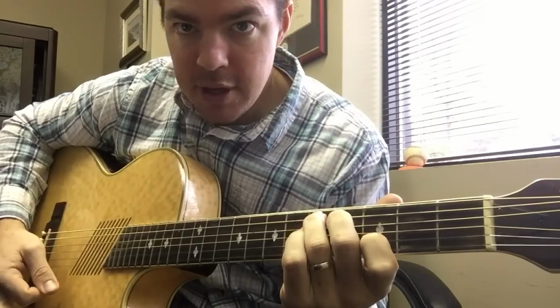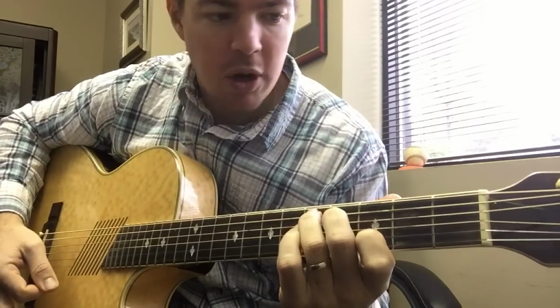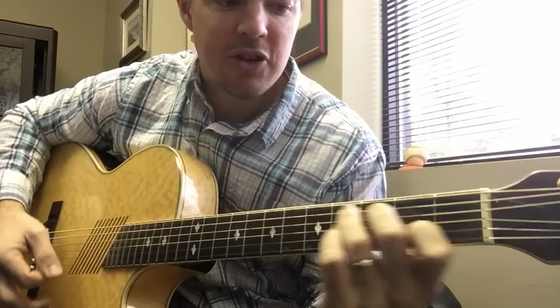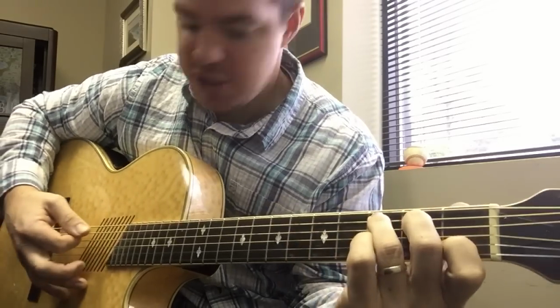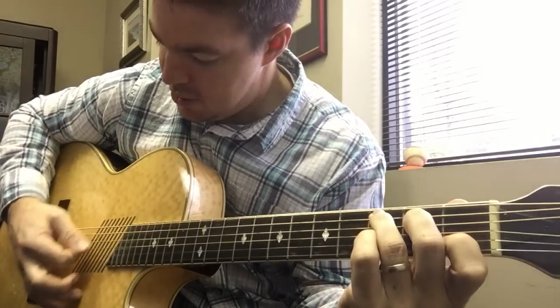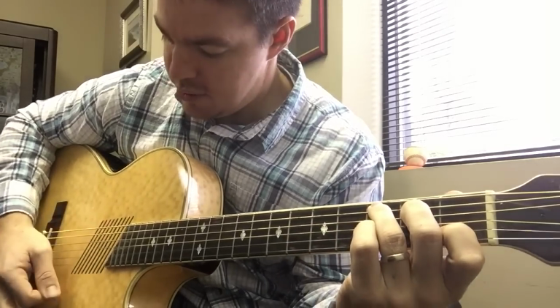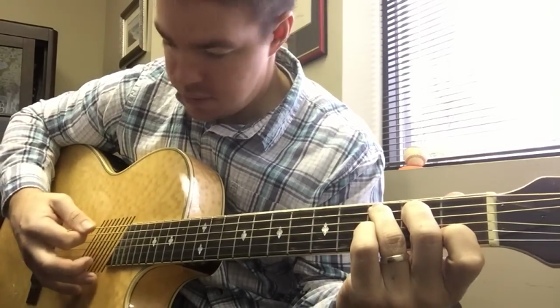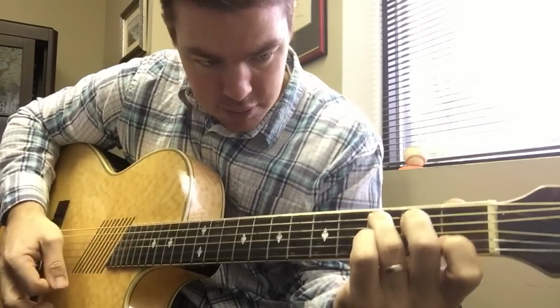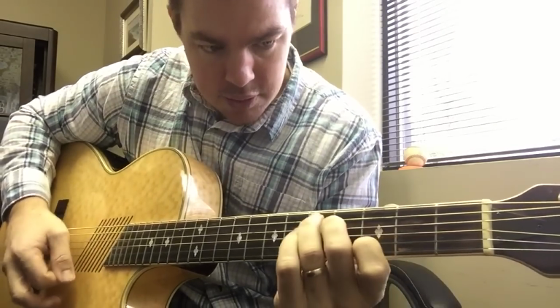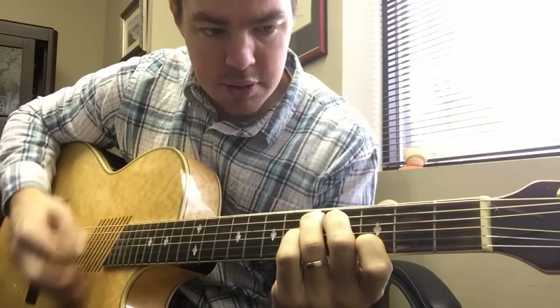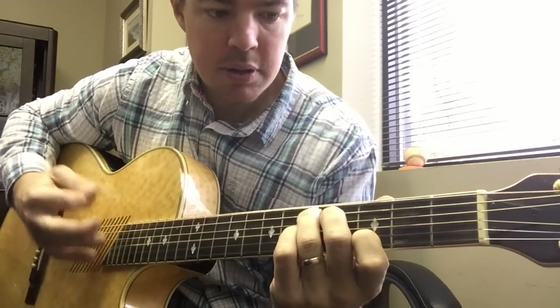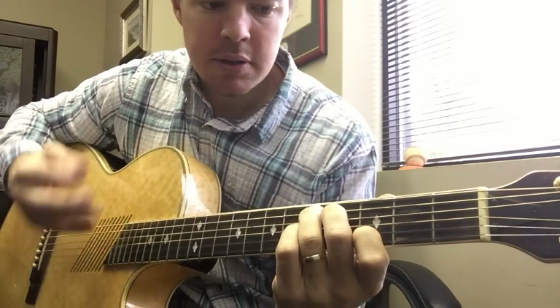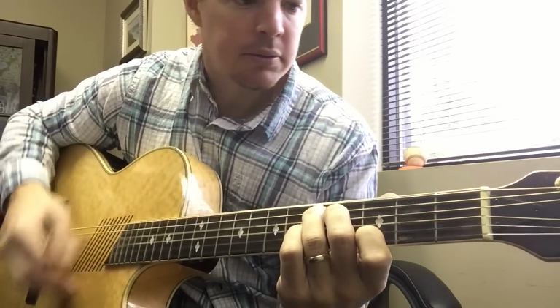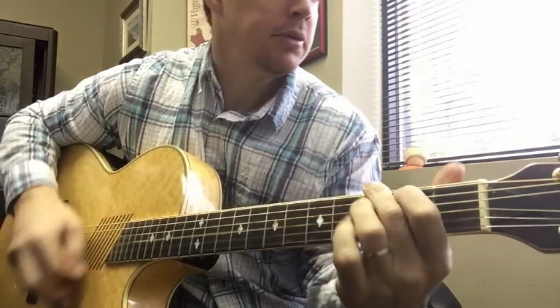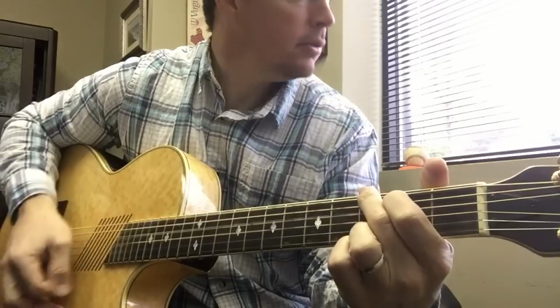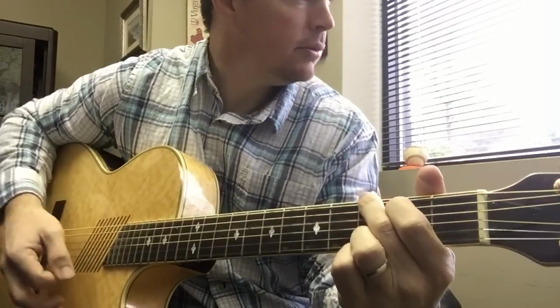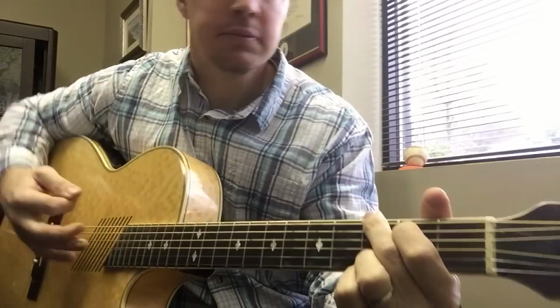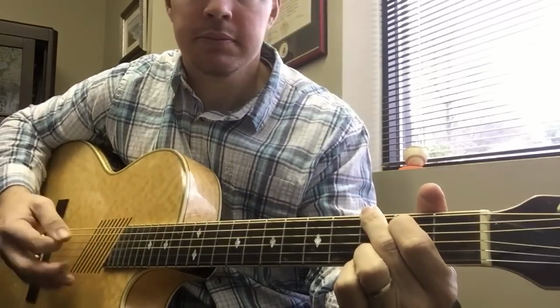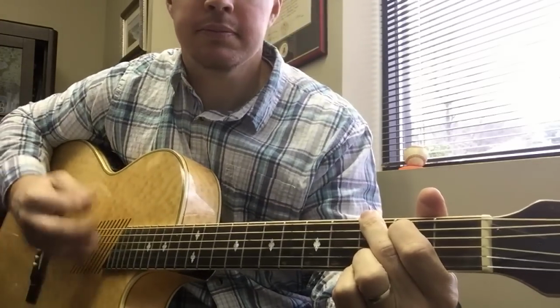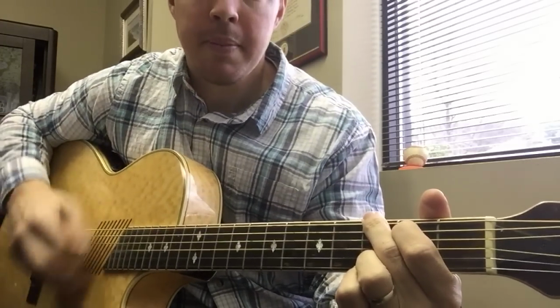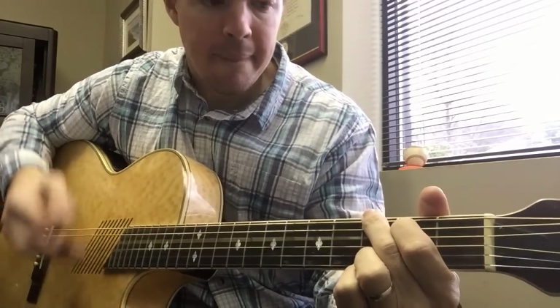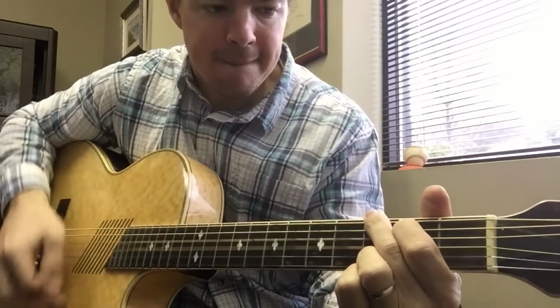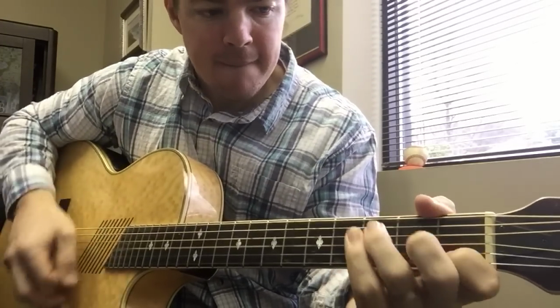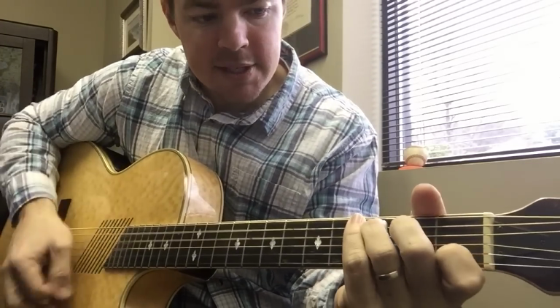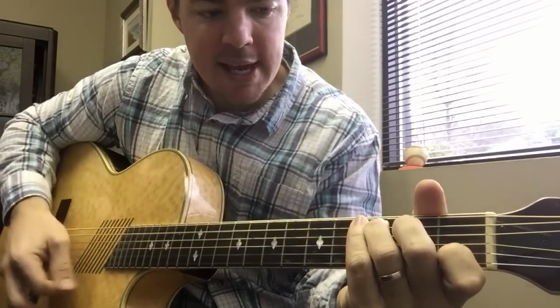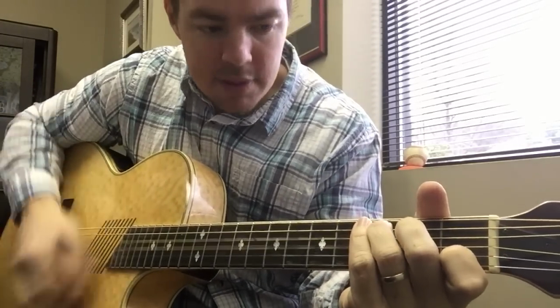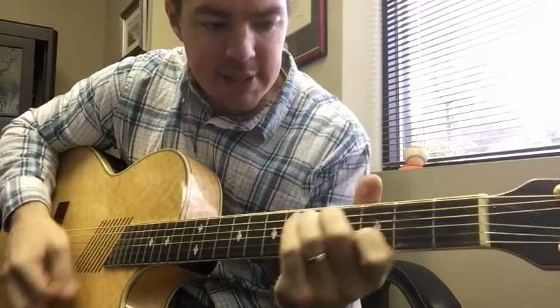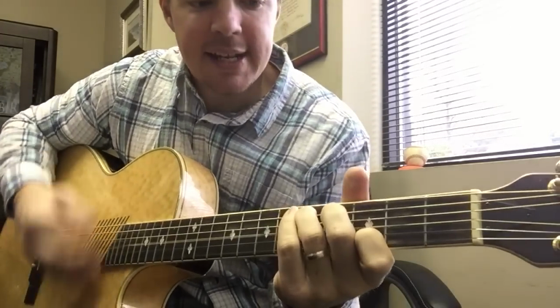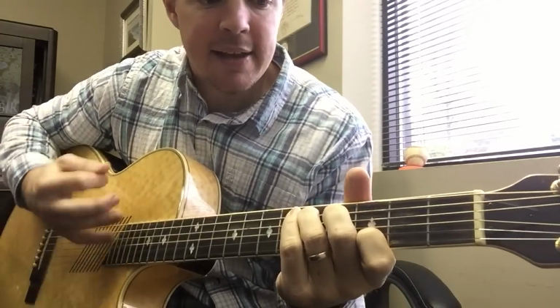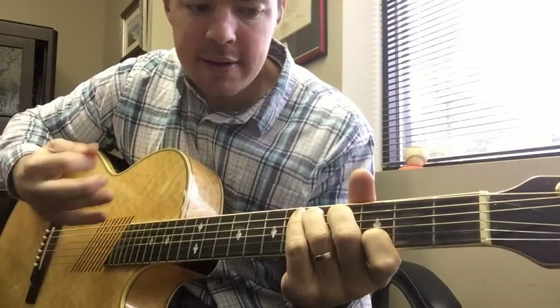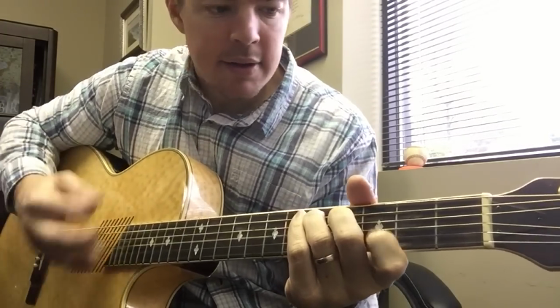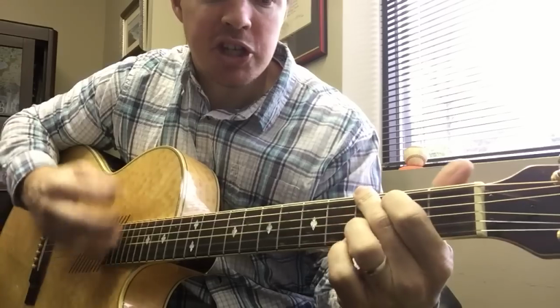So work on that transition — C, slide to D, to G.